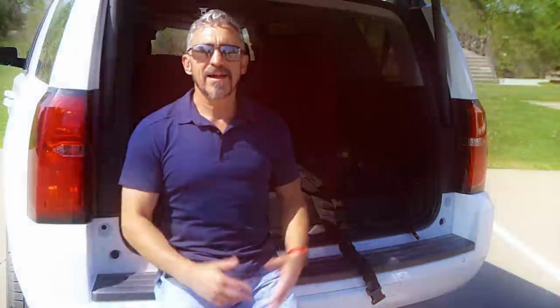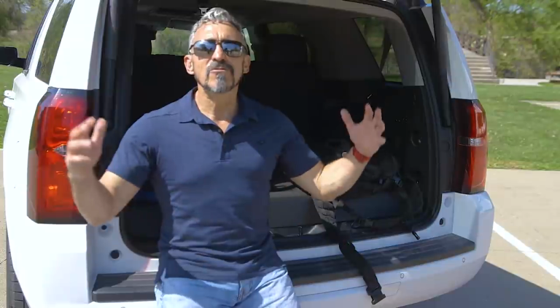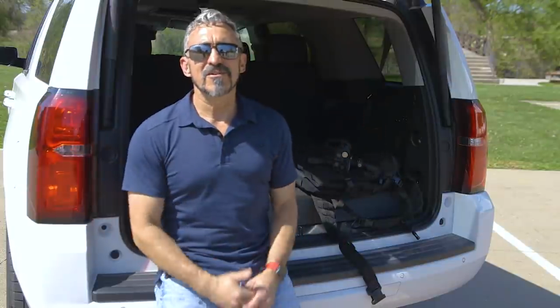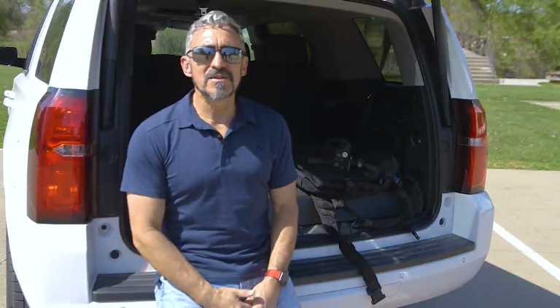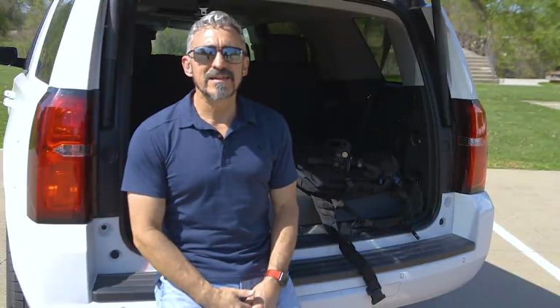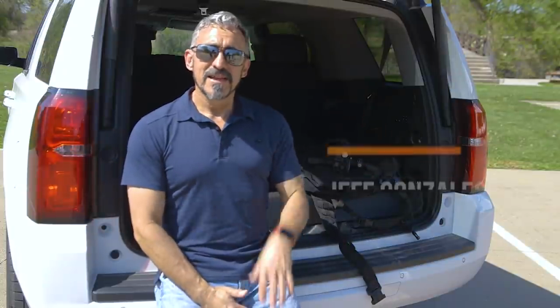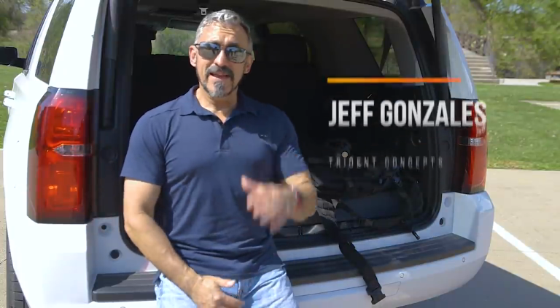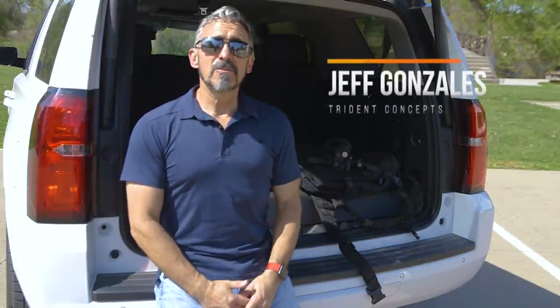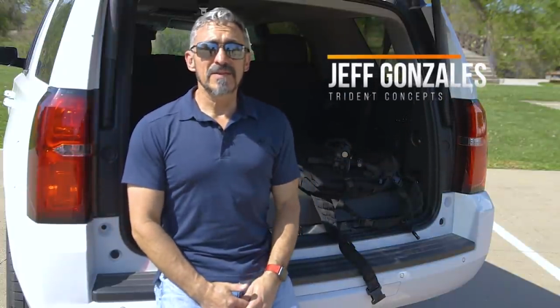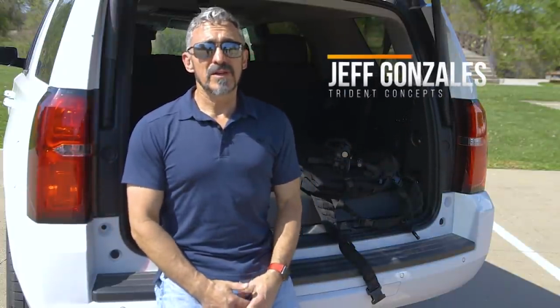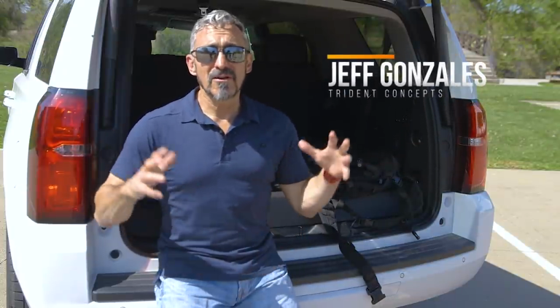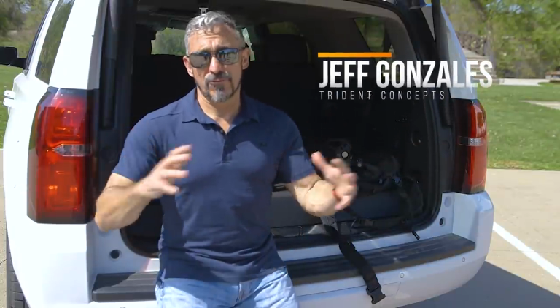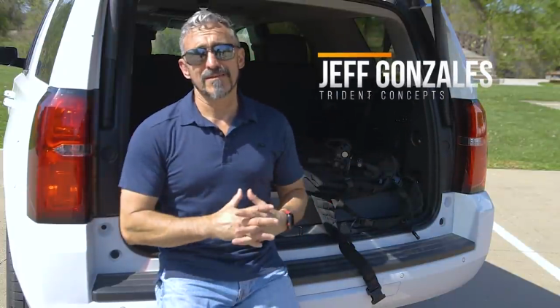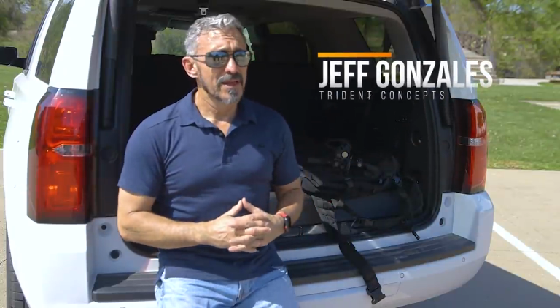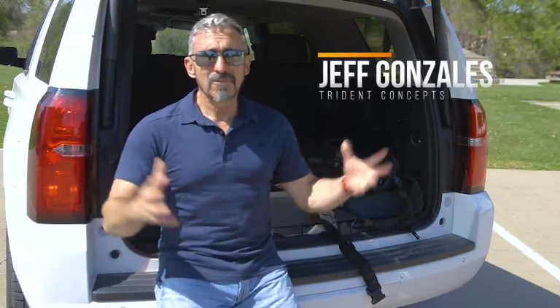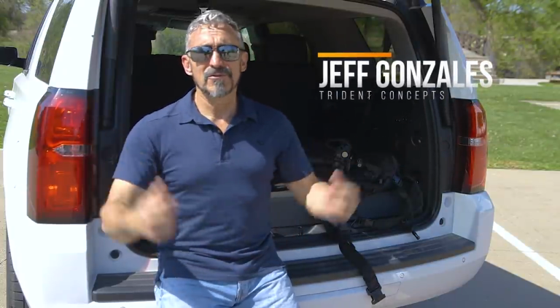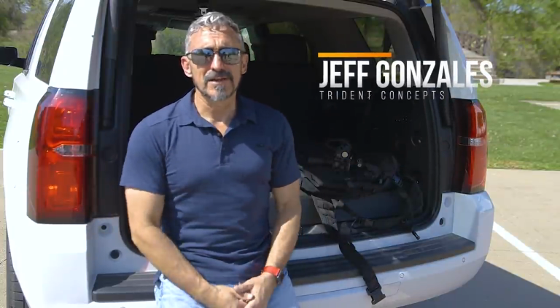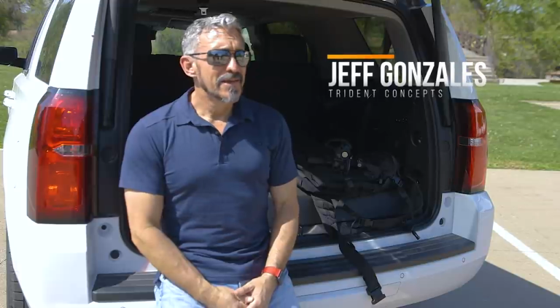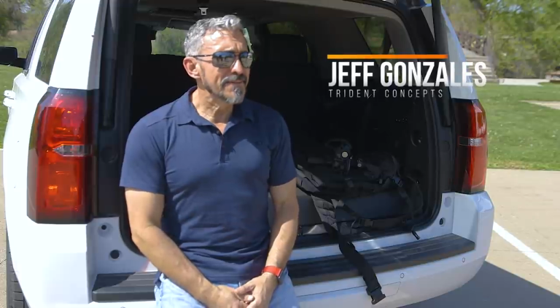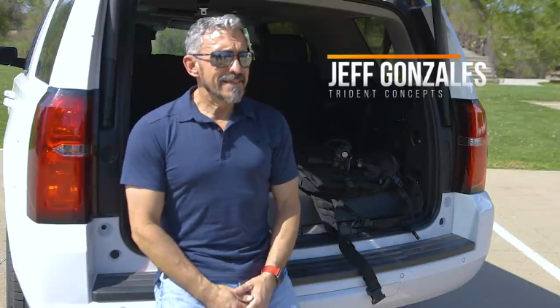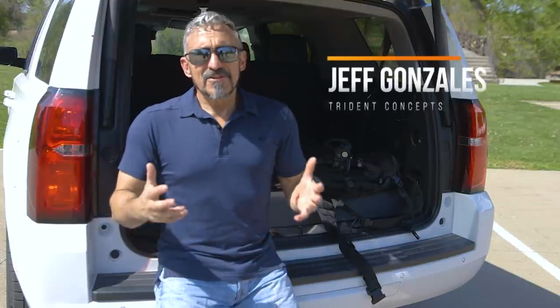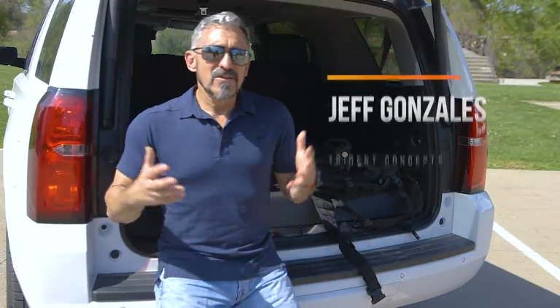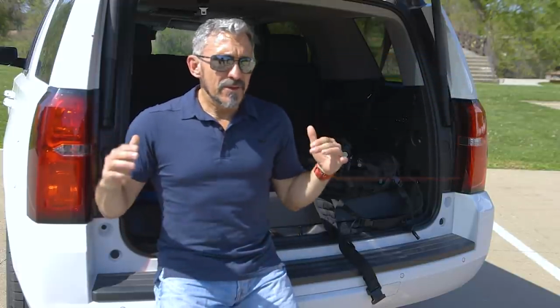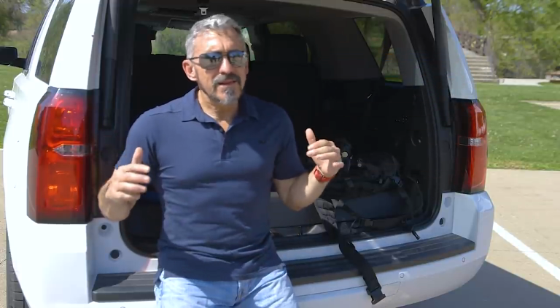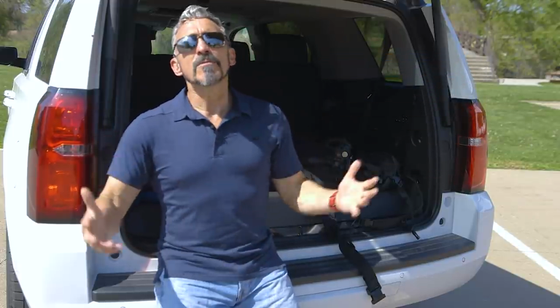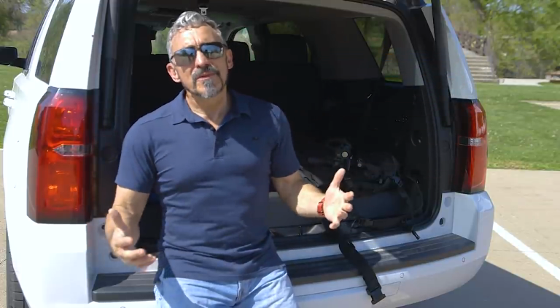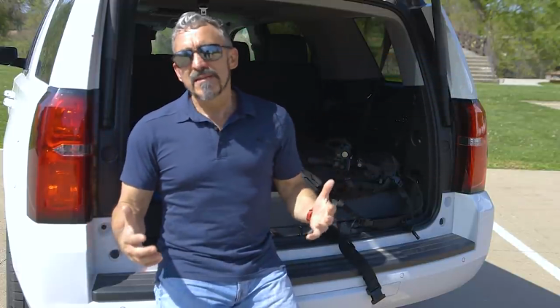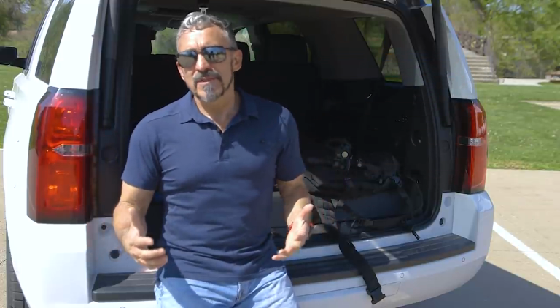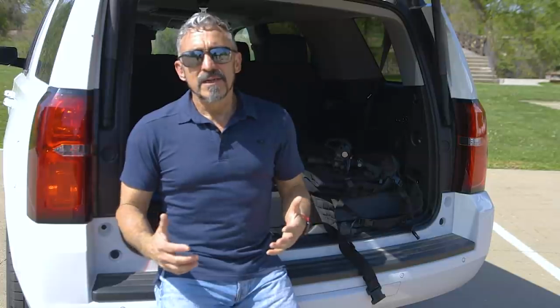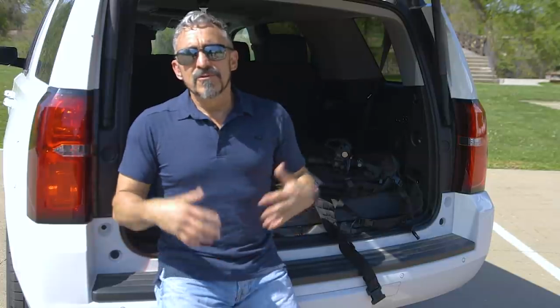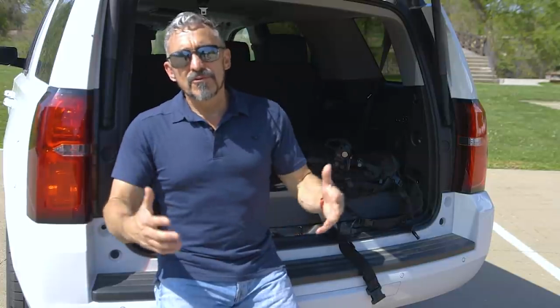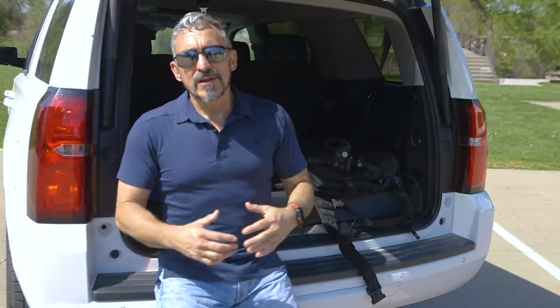Hi, I'm Jeff Gonzalez, president of Trident Concepts, and today I'm here with Brownell's Daily Defense to talk to you about truck guns. So what is a truck gun? Well, it's not just a gun that you keep in a truck — you can pretty much store these in any type of vehicle, but we just use the term 'truck gun' to help put the picture in your head.